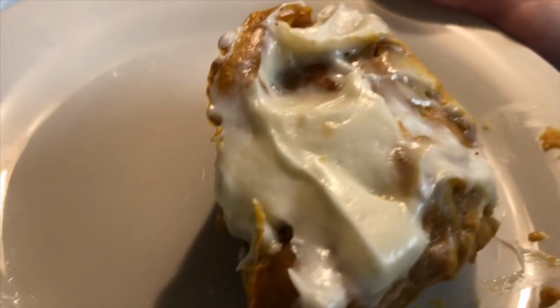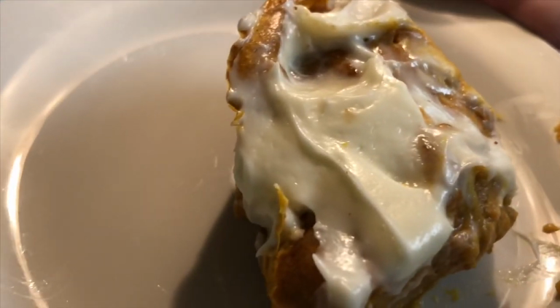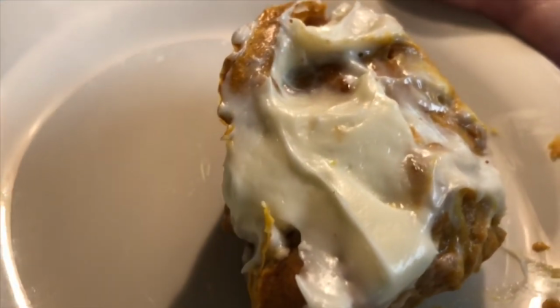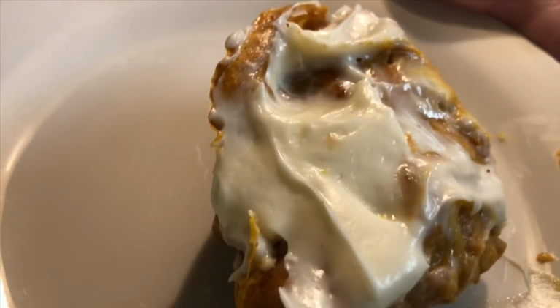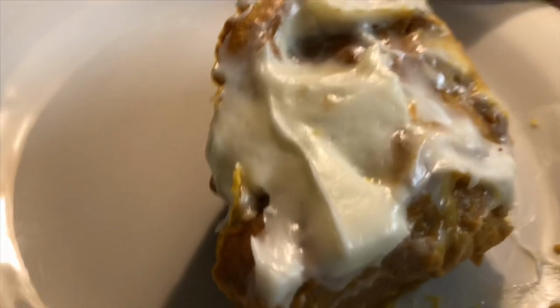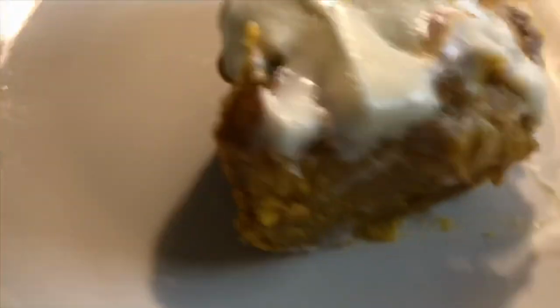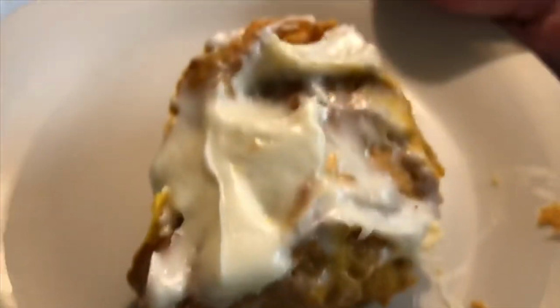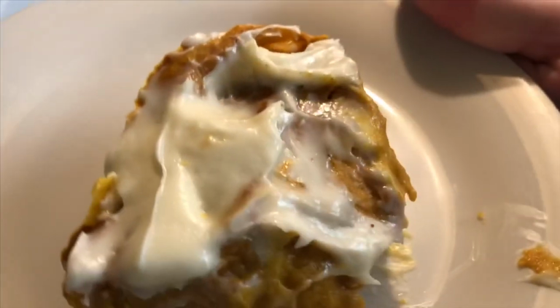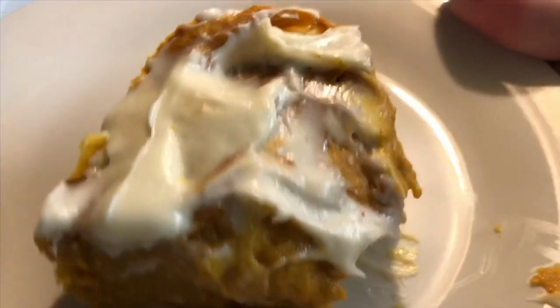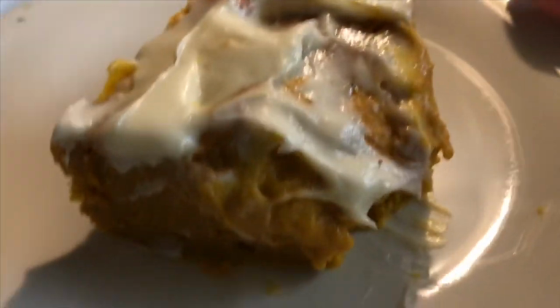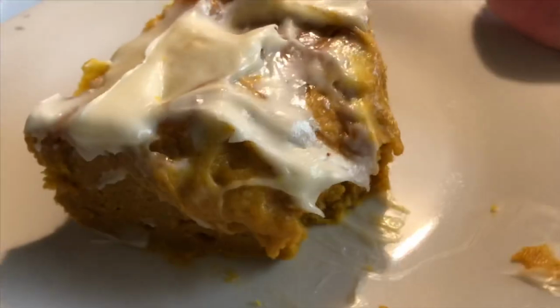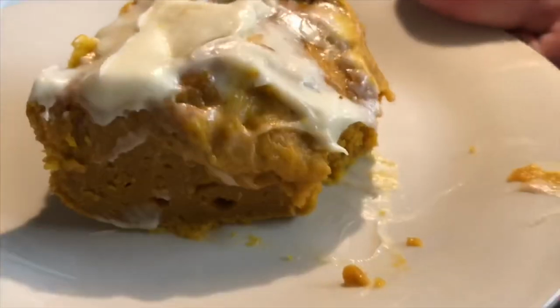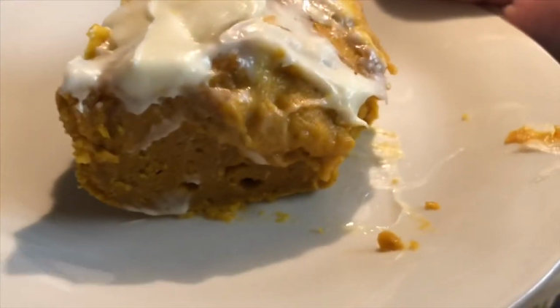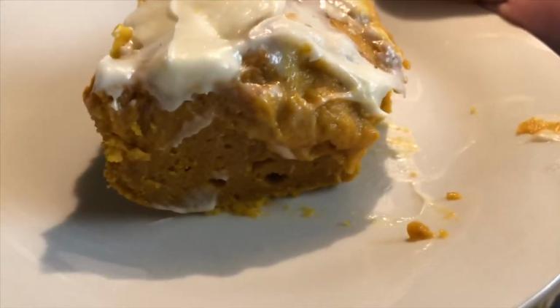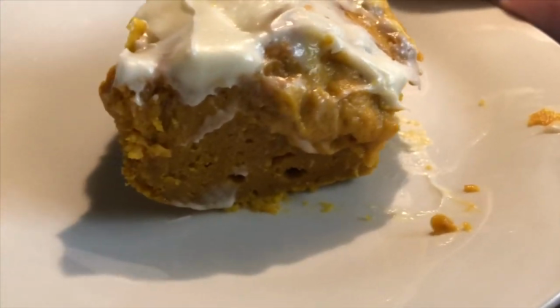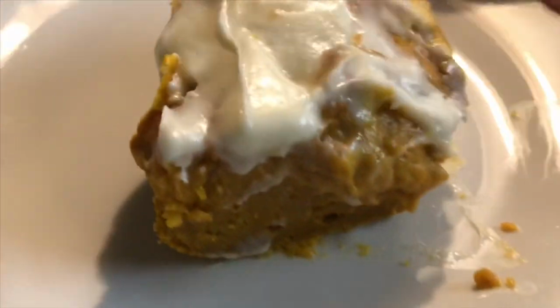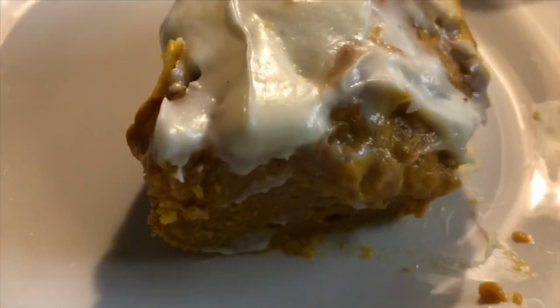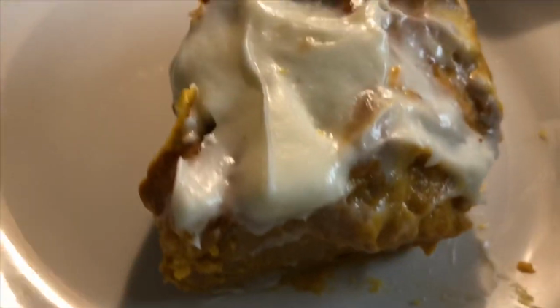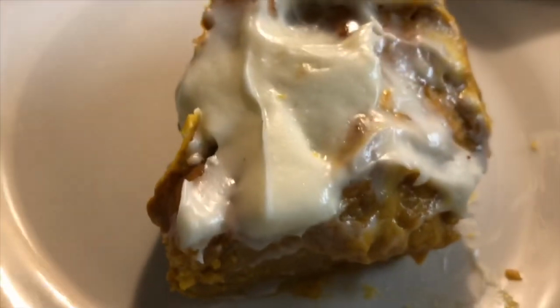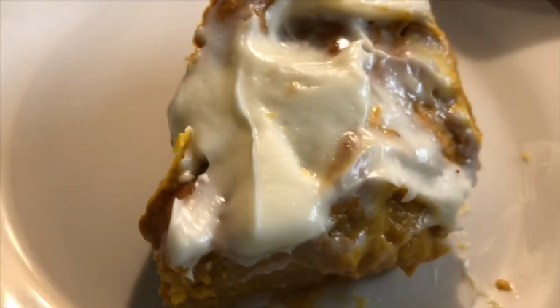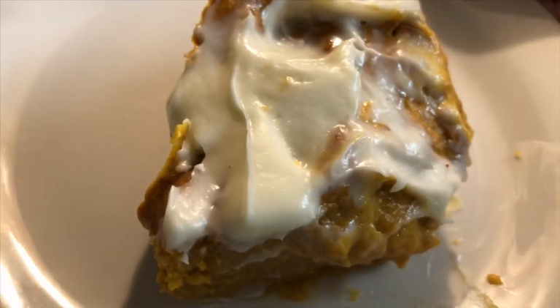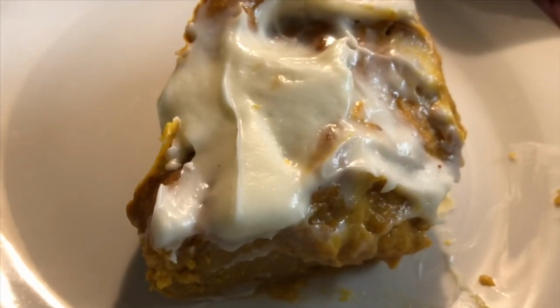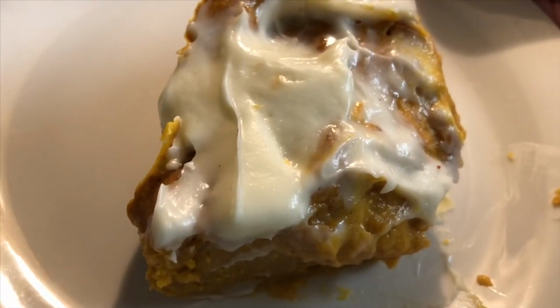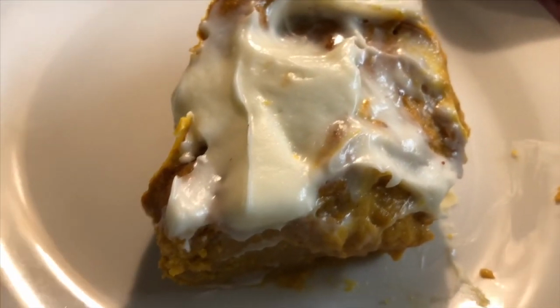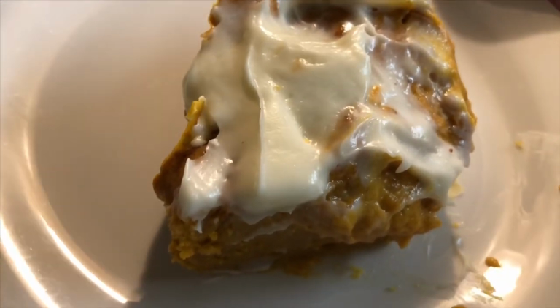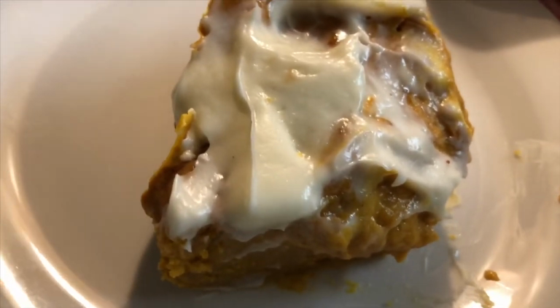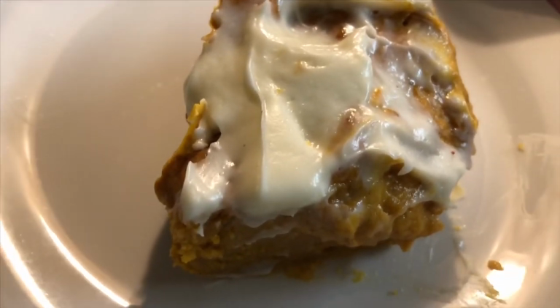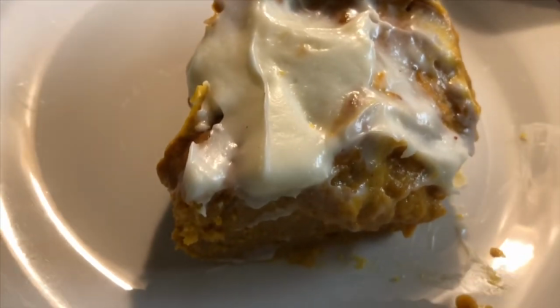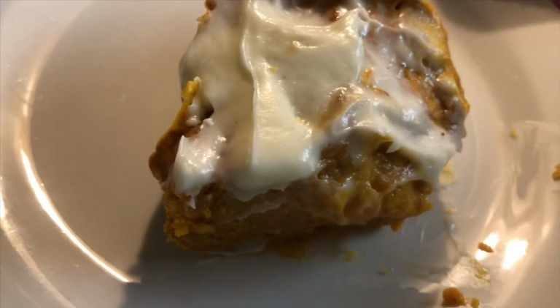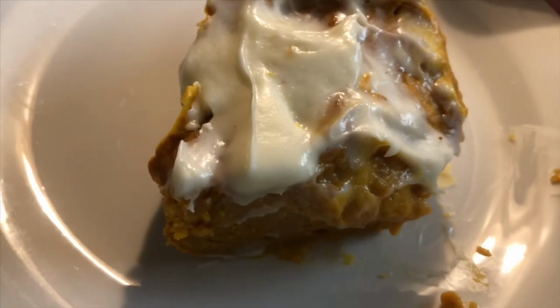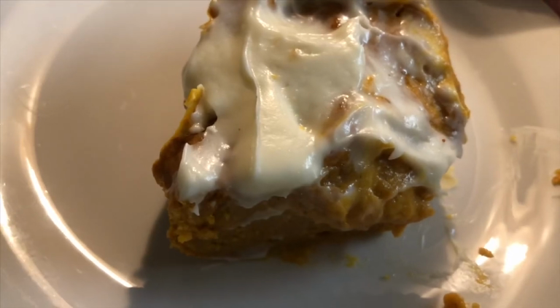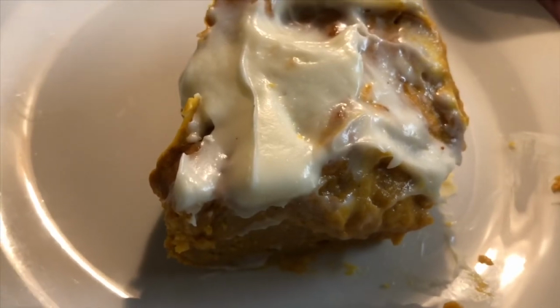Super, super delicious — tastes like pumpkin pie with cream cheese frosting! Thank you so much for watching. Please hit that subscribe button, like this video, give it a thumbs up, and I'll see you next time.